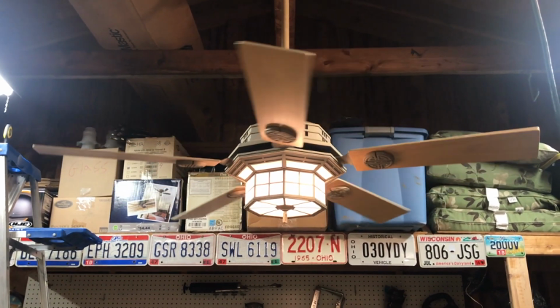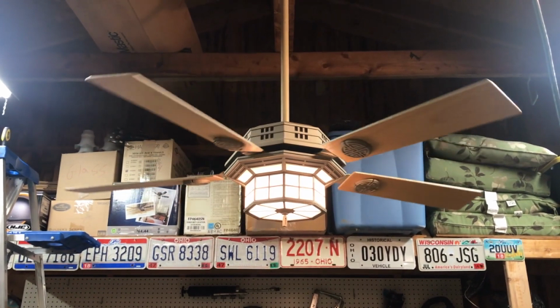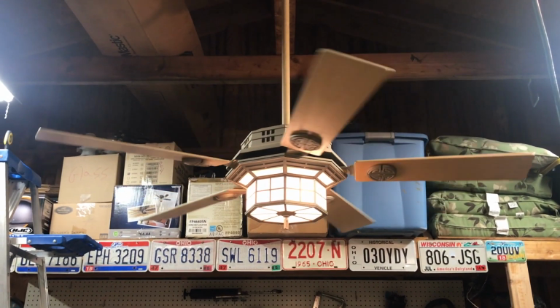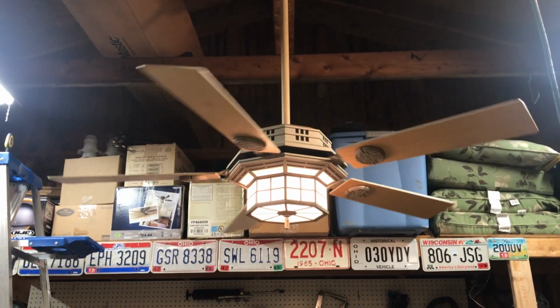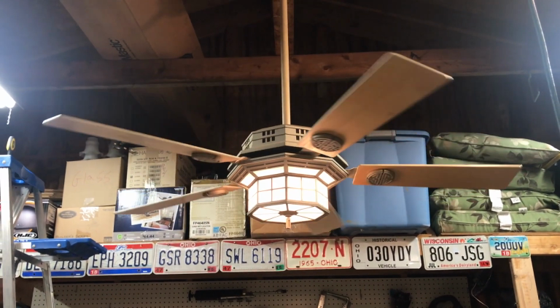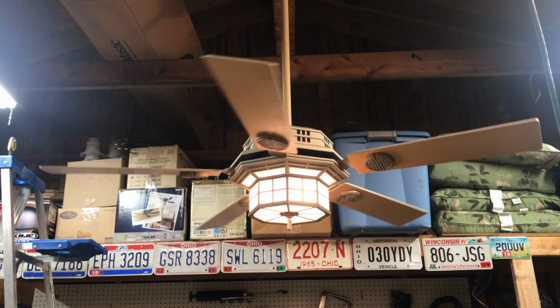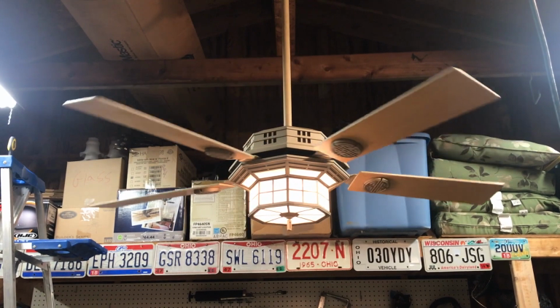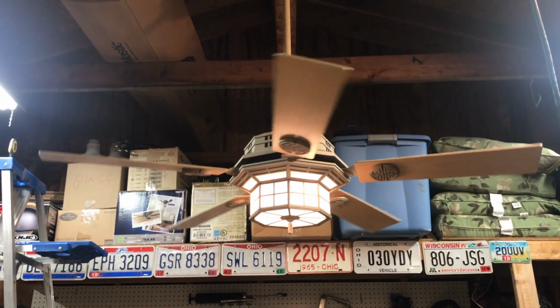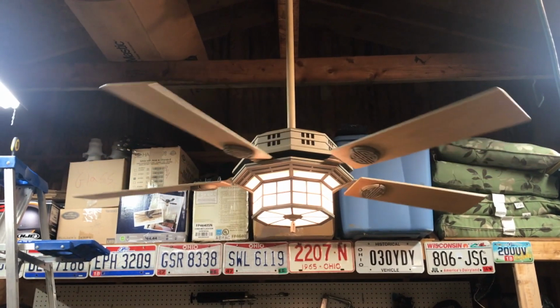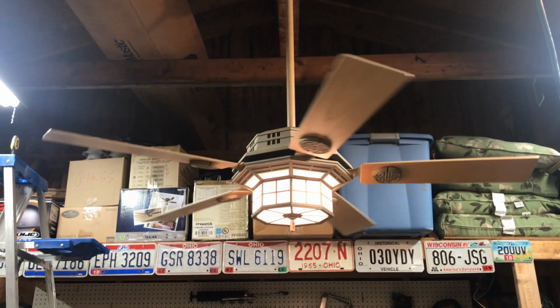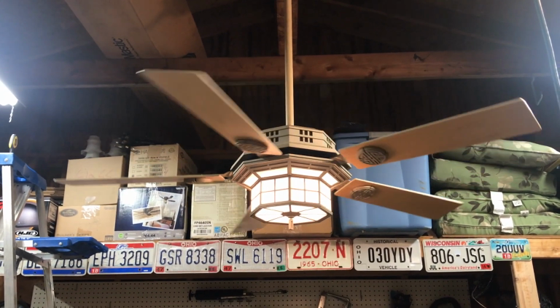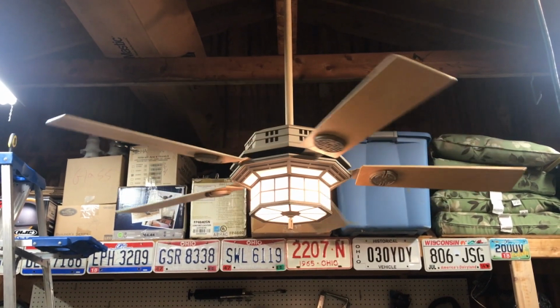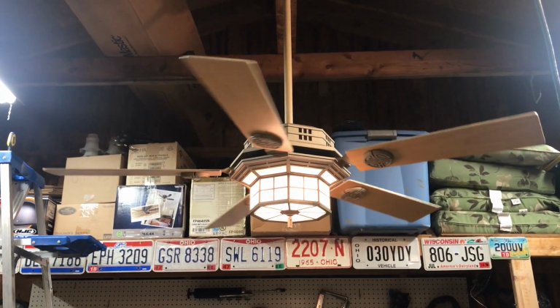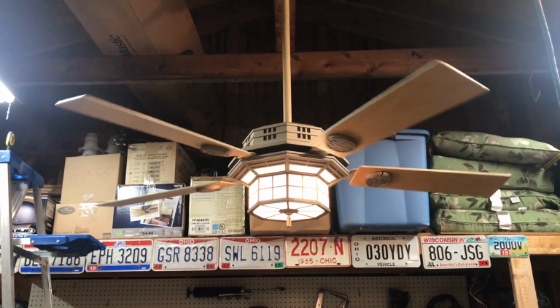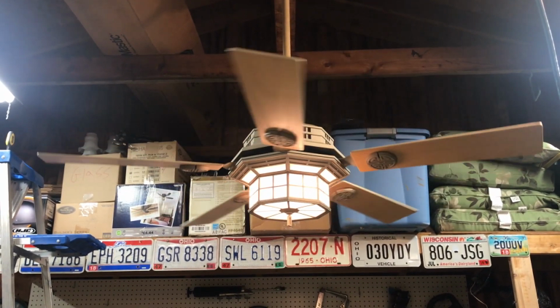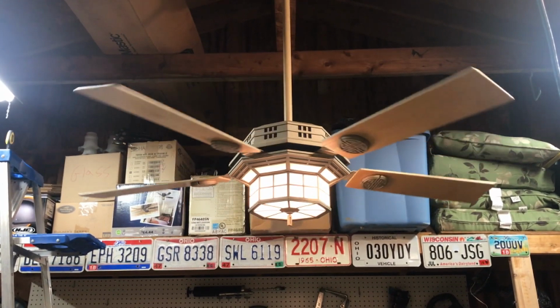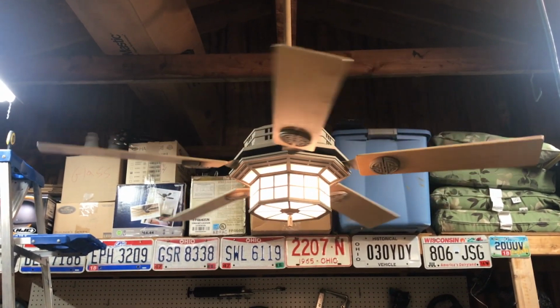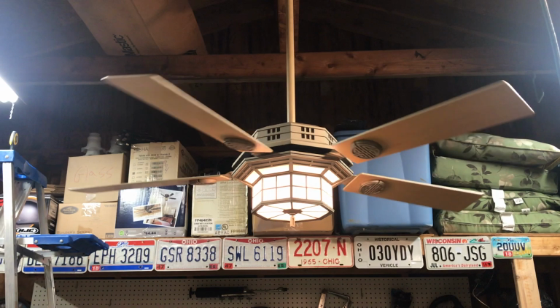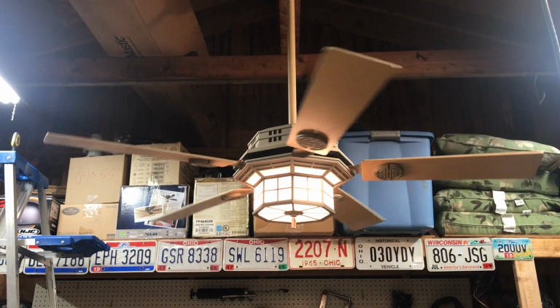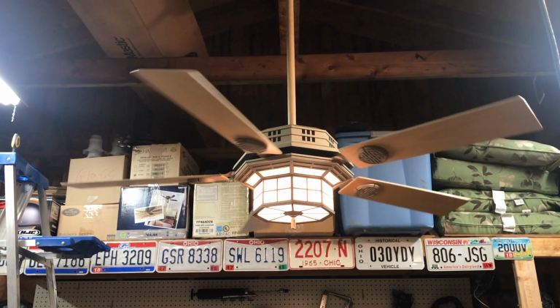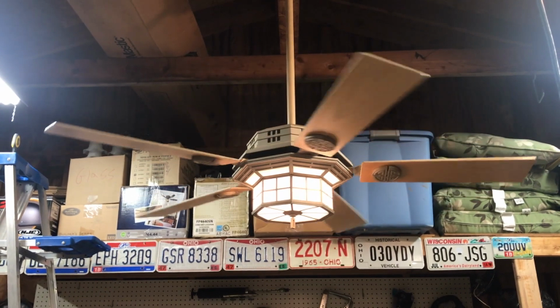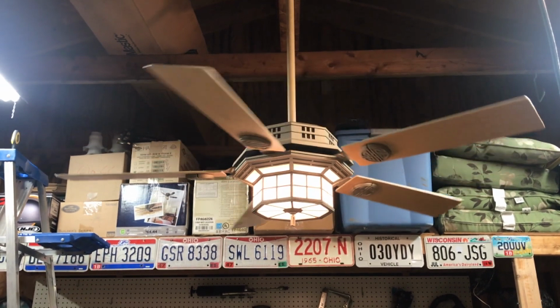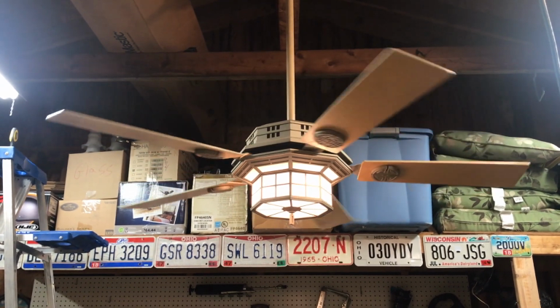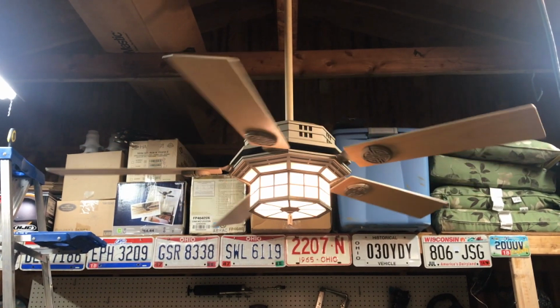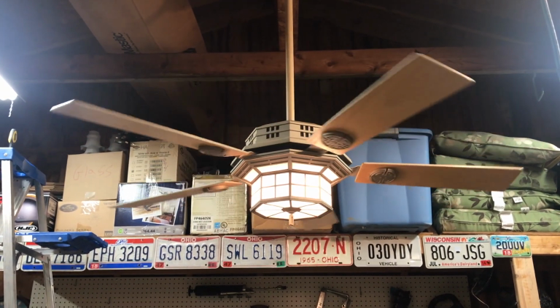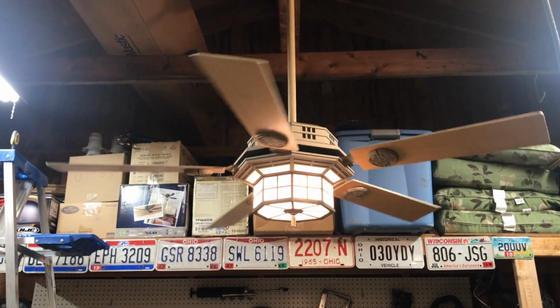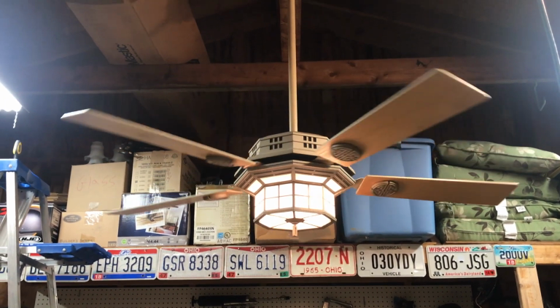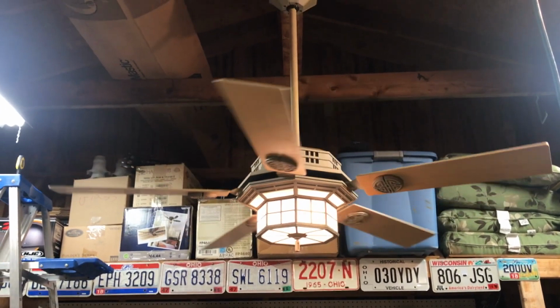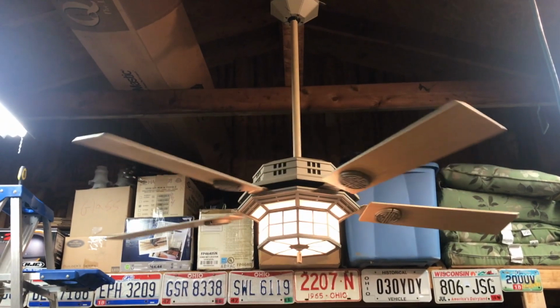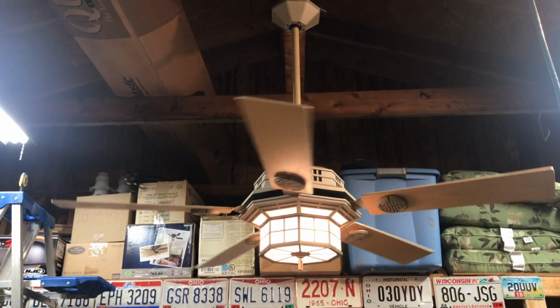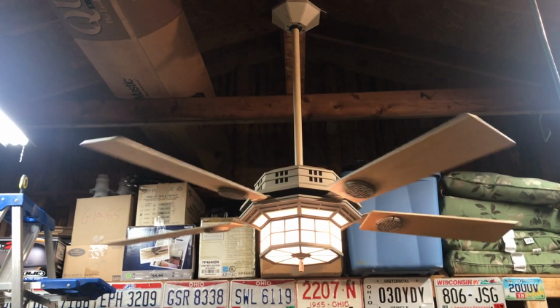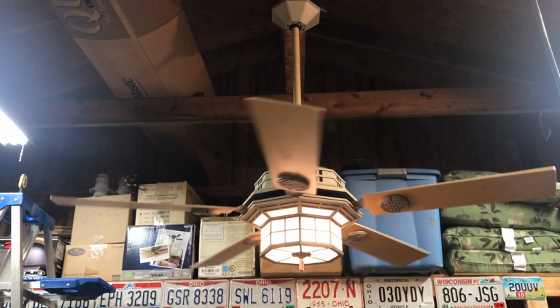I'll be sure to post a picture of the tag on top of the motor at the end of the video. I have absolutely no idea what year this fan is from, but whatever — still a really nice fan.